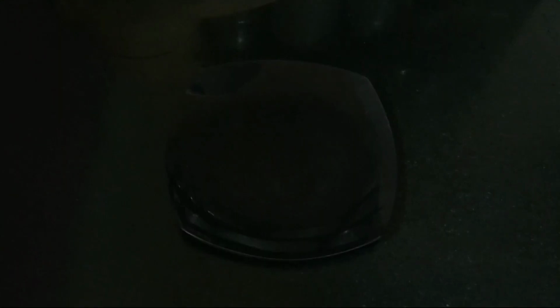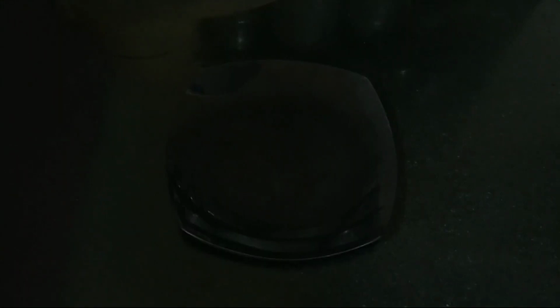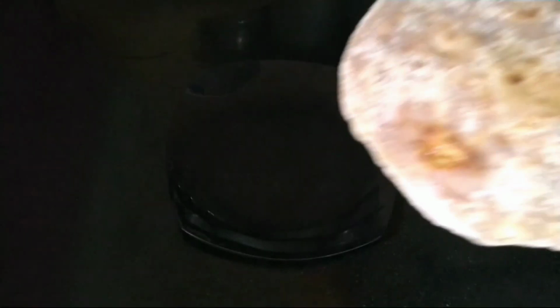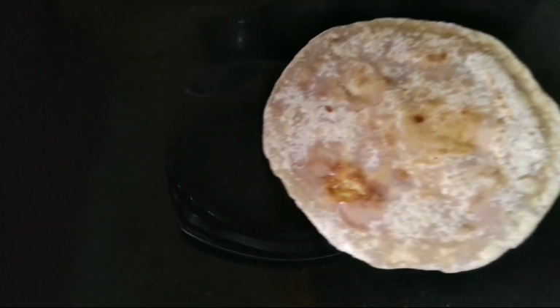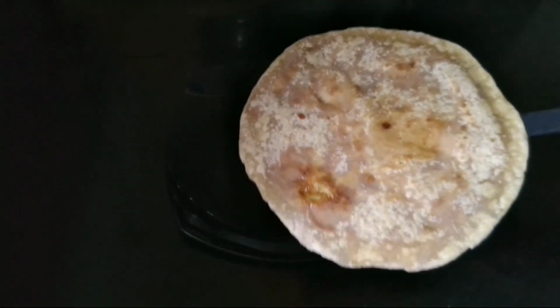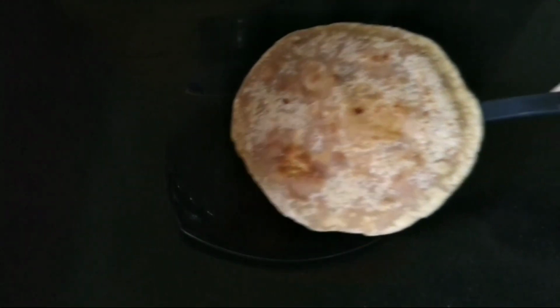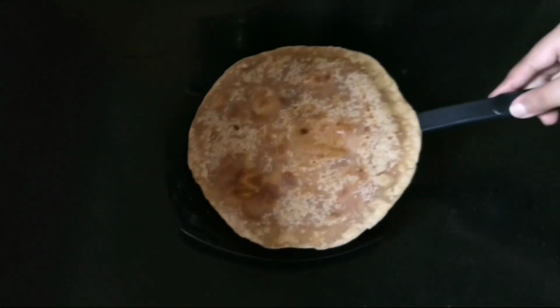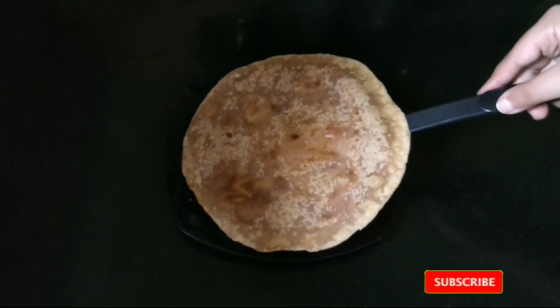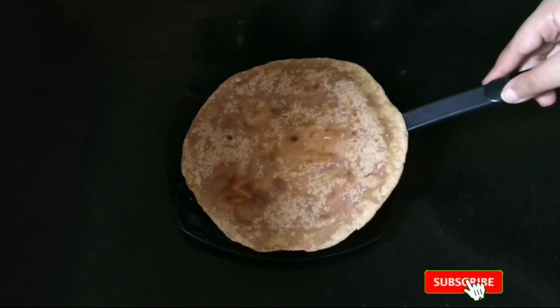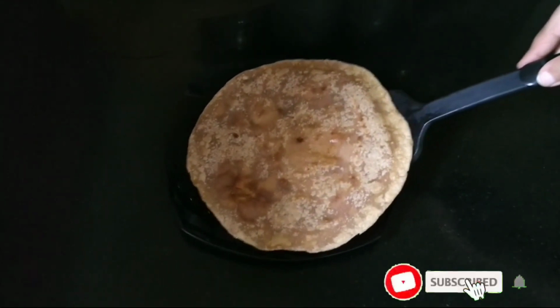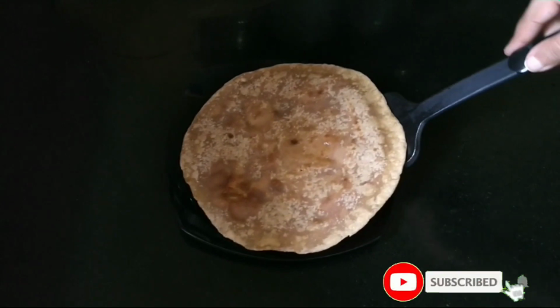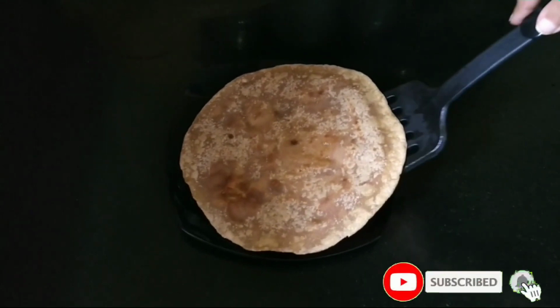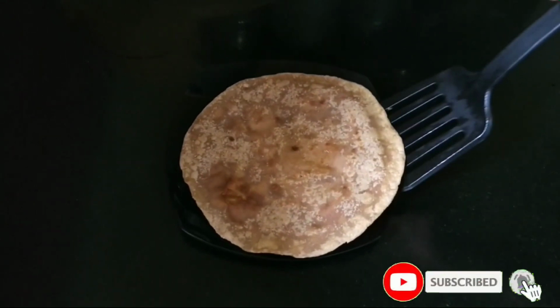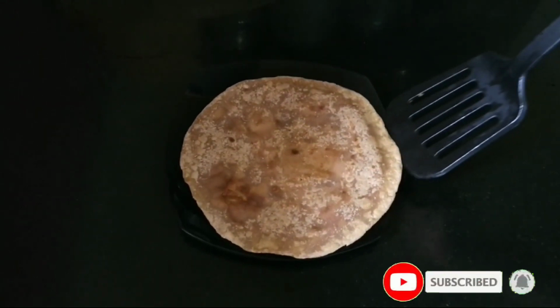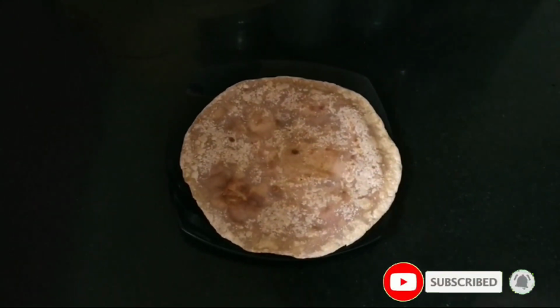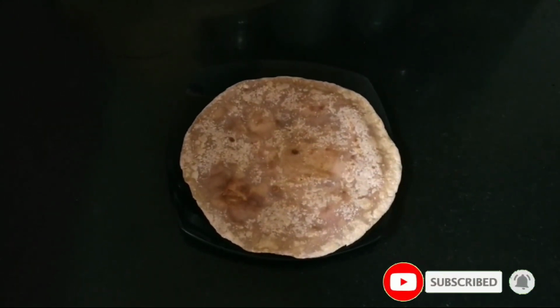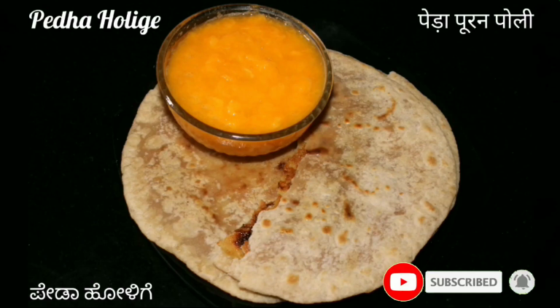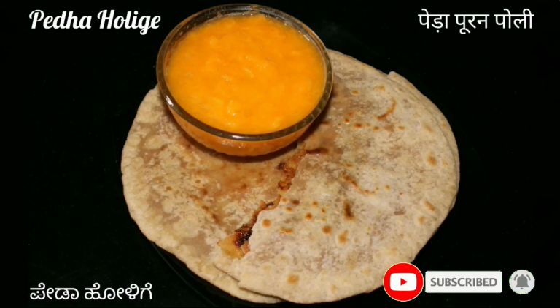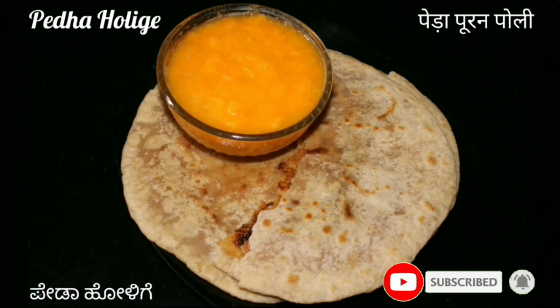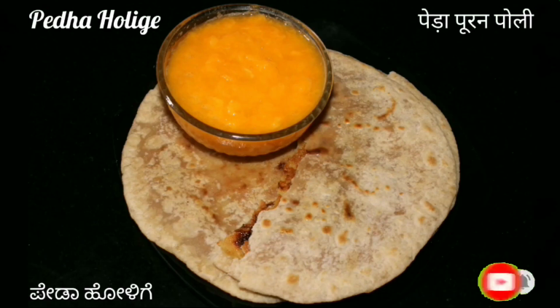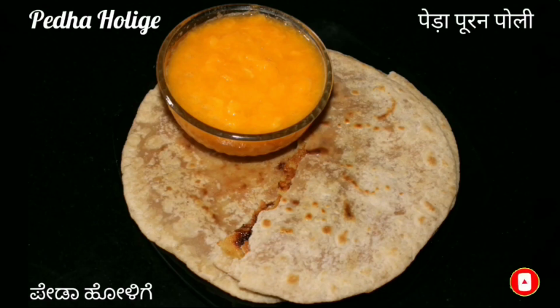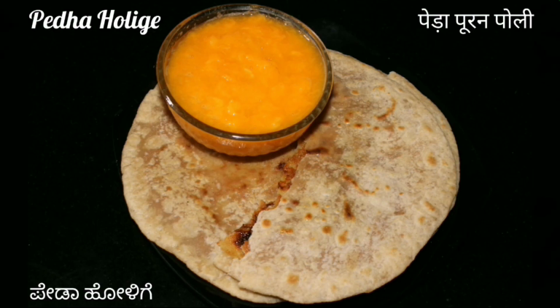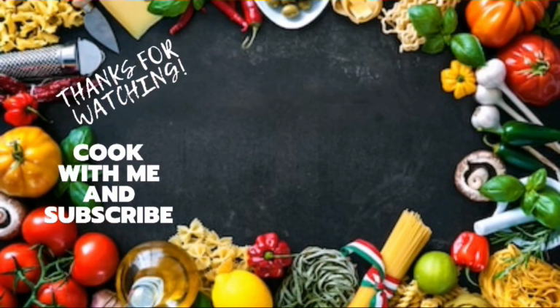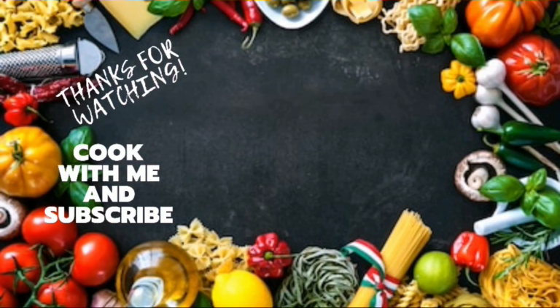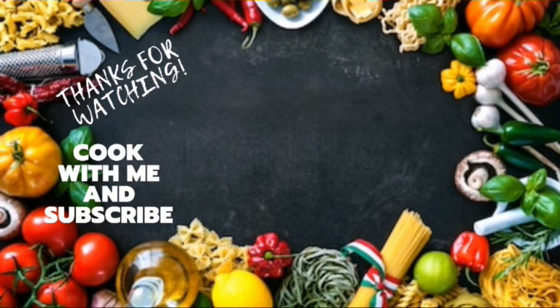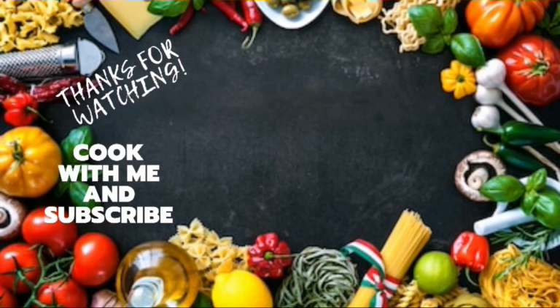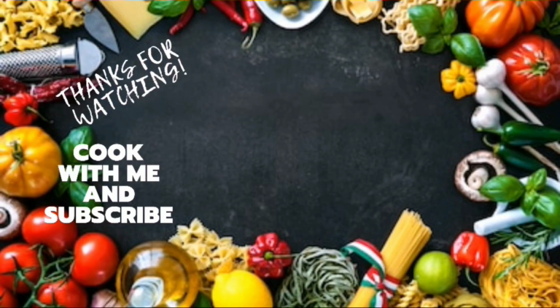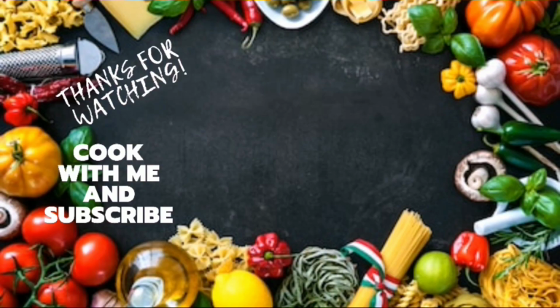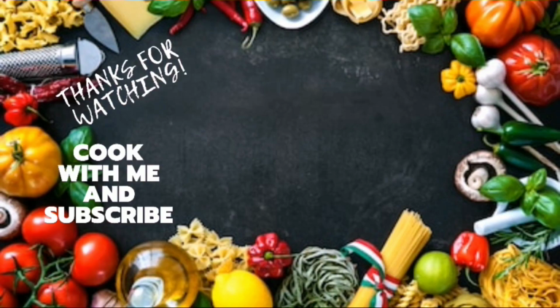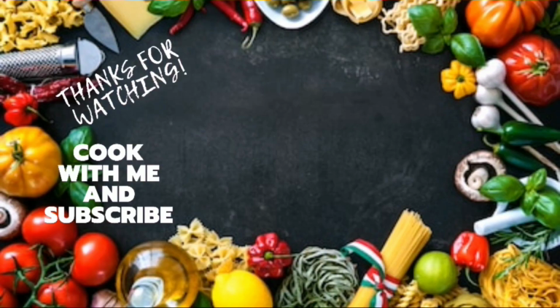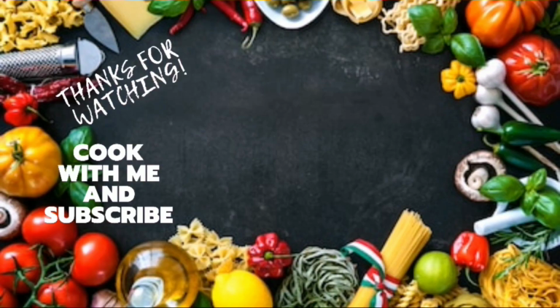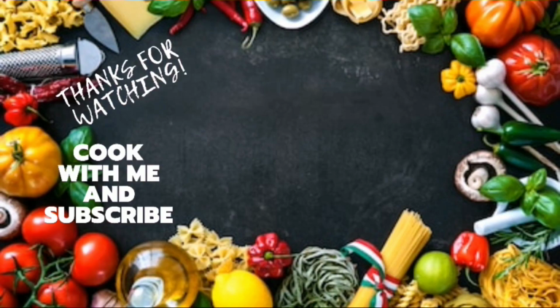I hope you all like the recipe of peda puran poli, that is peda holige. Well, that's it for today. If you're new to my channel, please hit that subscribe button before you go, and don't forget to click on the bell icon for notifications on time. Thanks for watching!